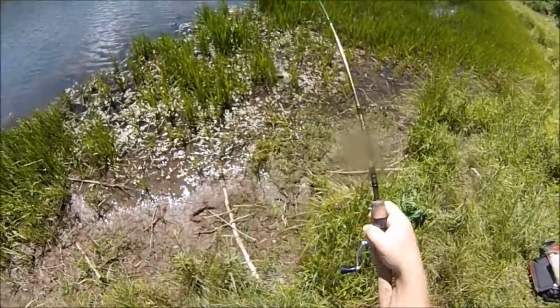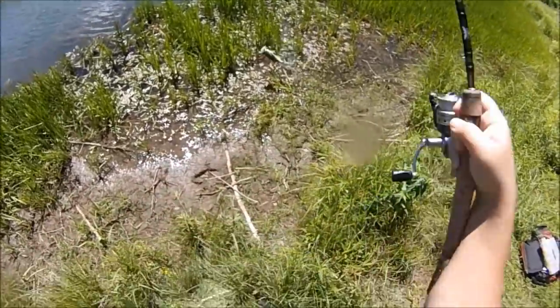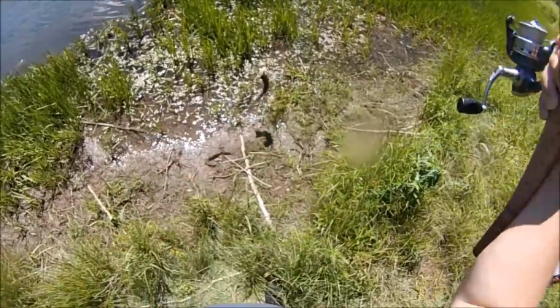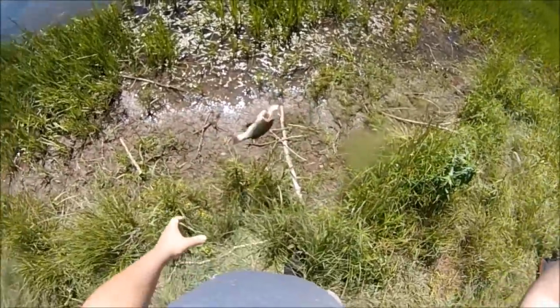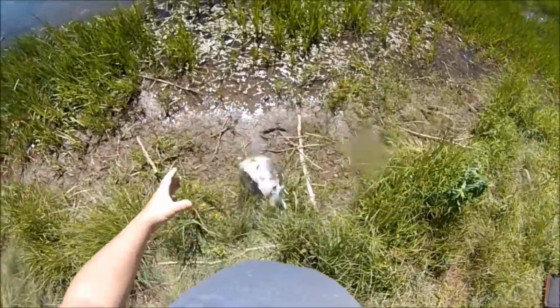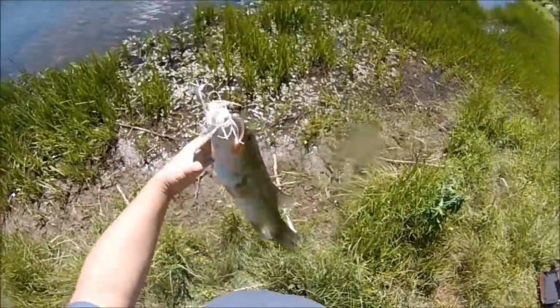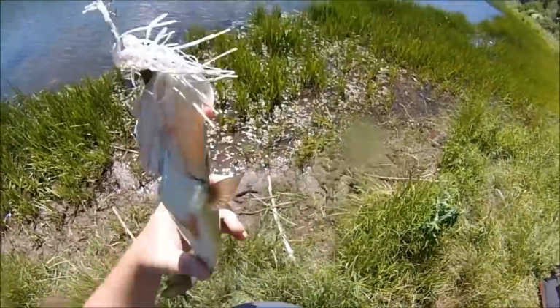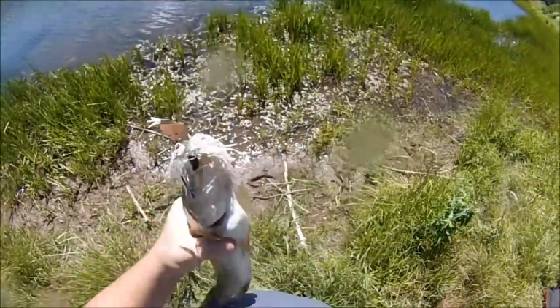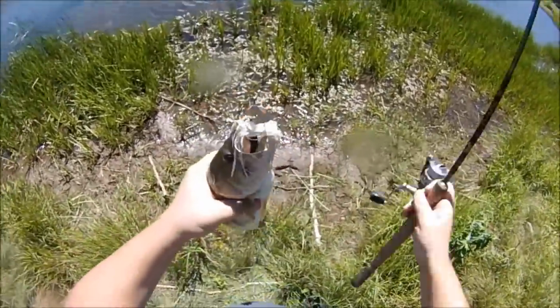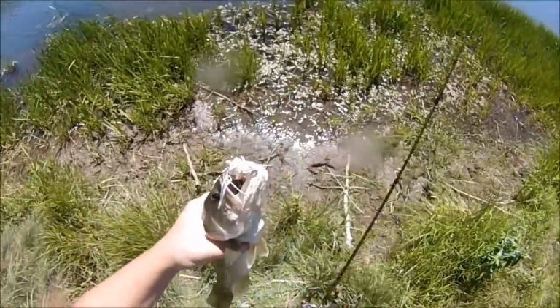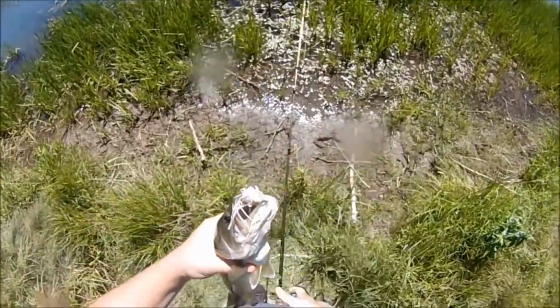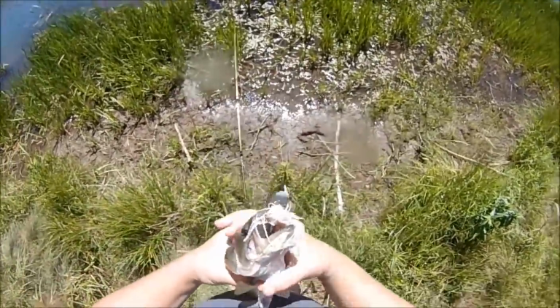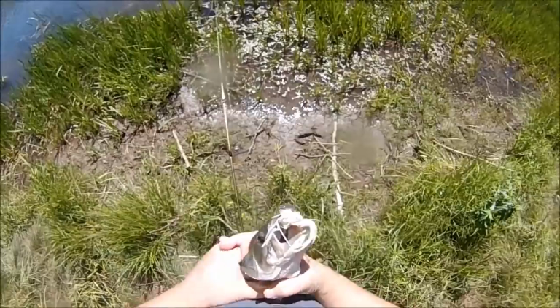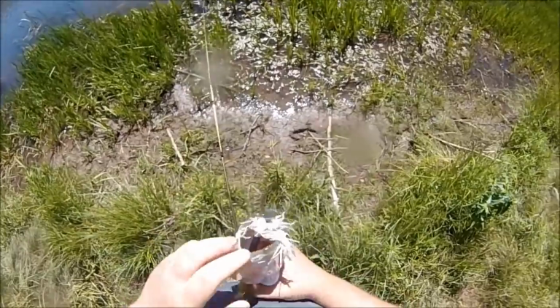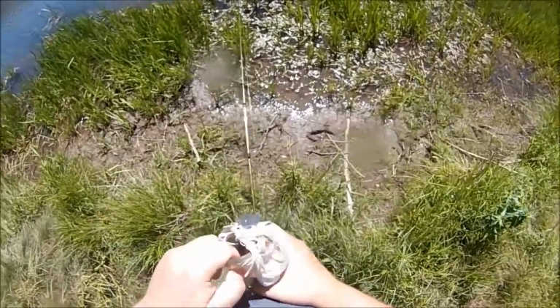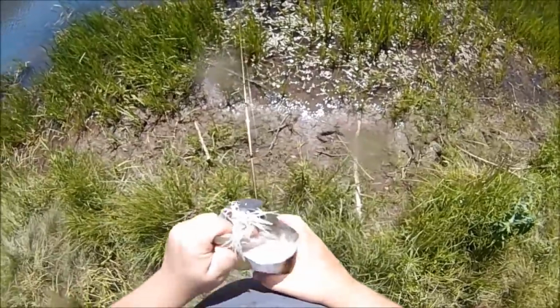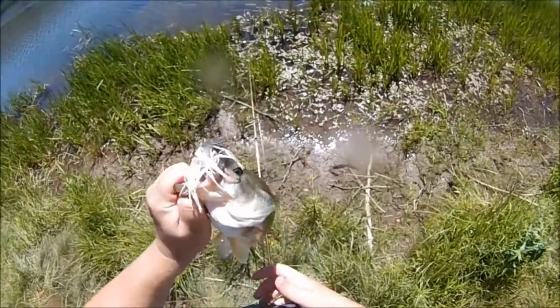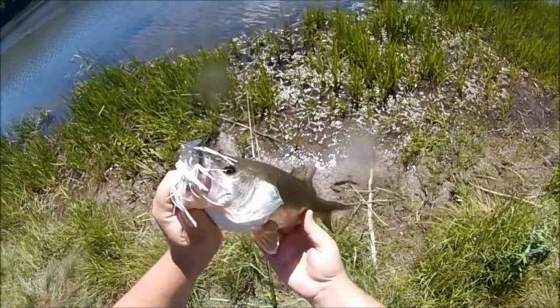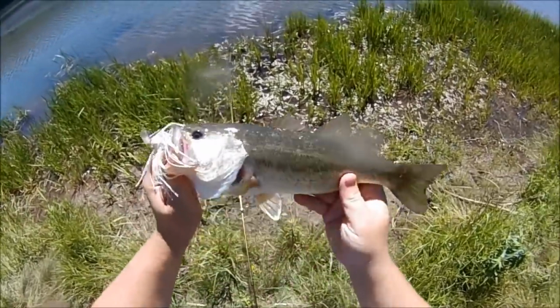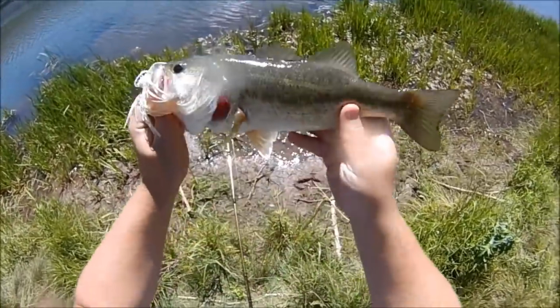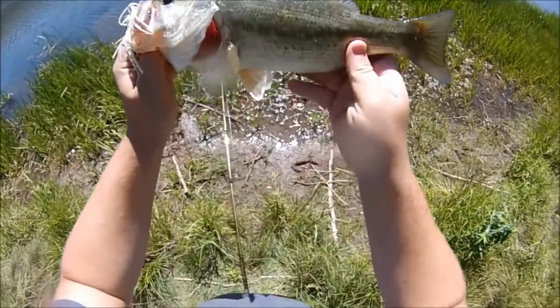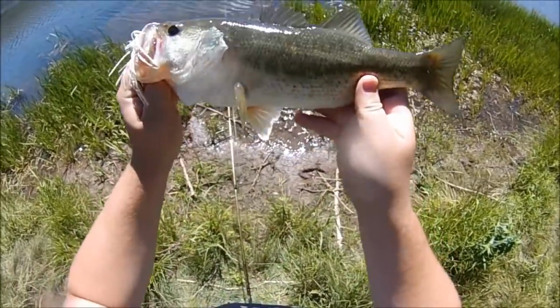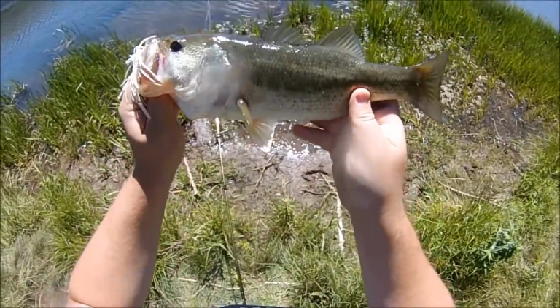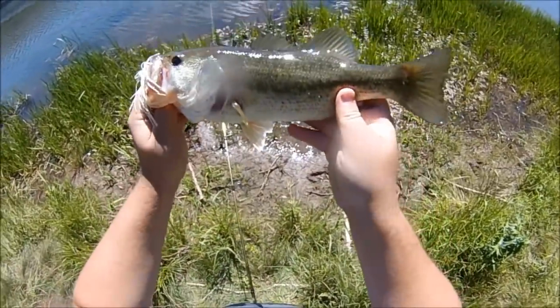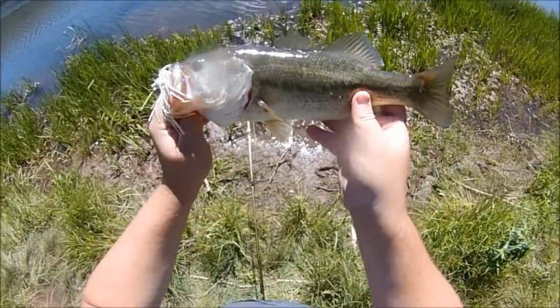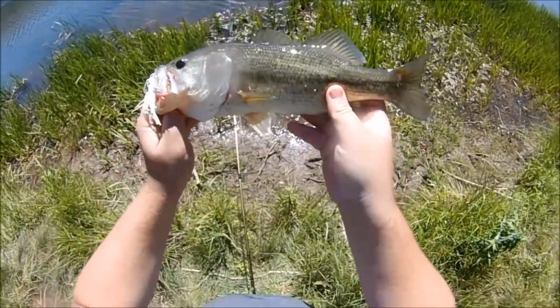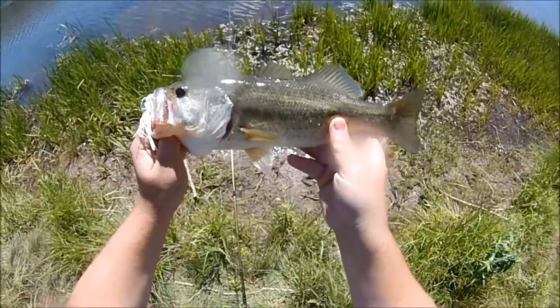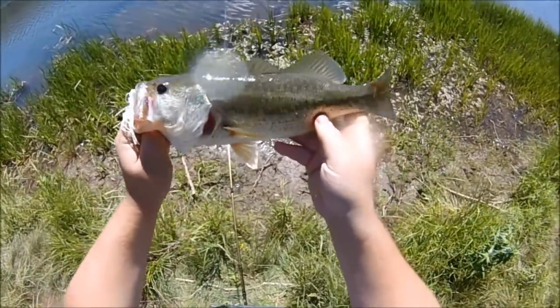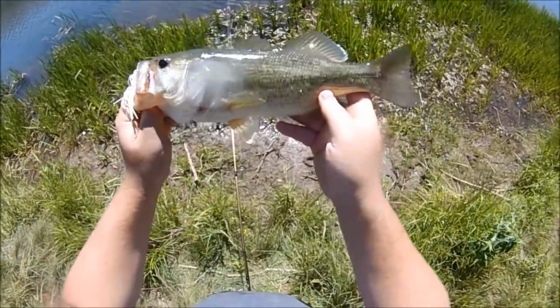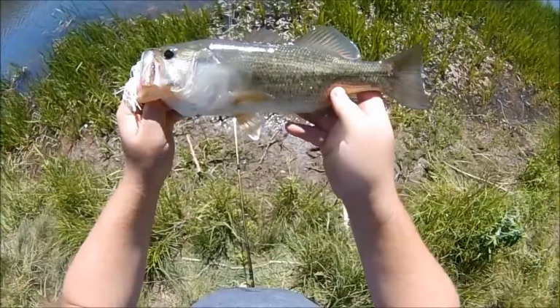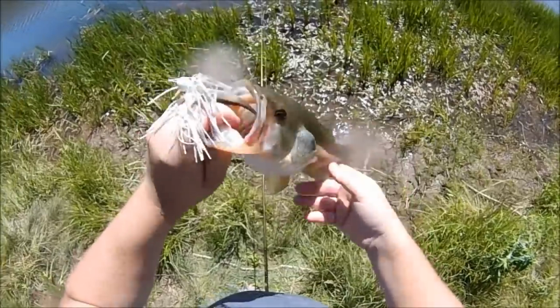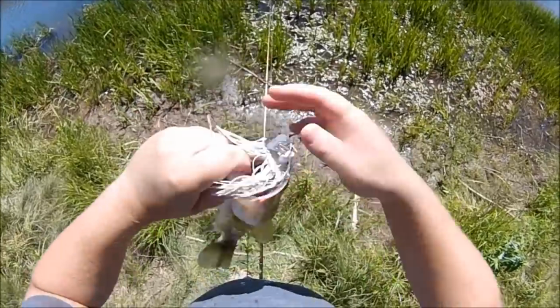Yeah, that's exactly what I wanted — exactly this sized bass, small average one, so I don't hurt the trophy fishery. Perfect size for cooking. Awesome.